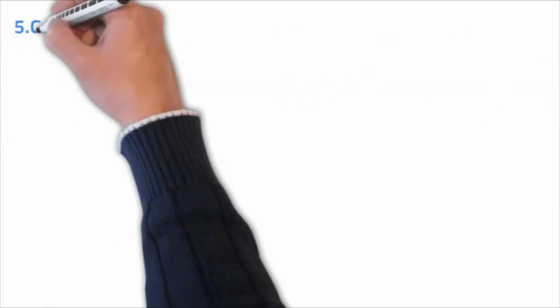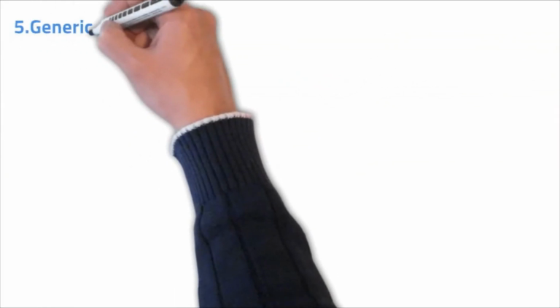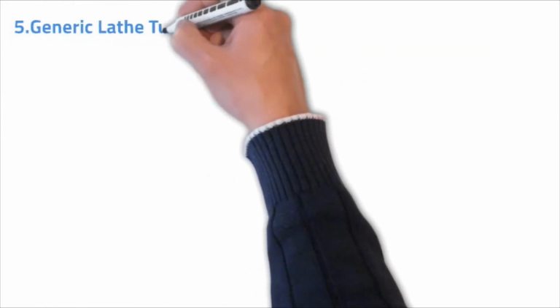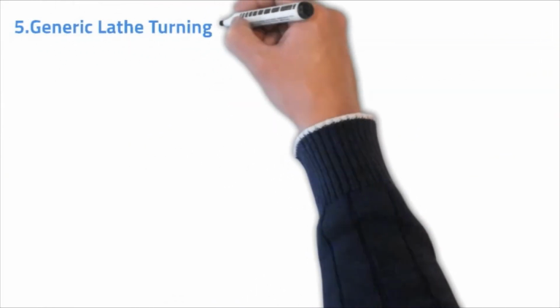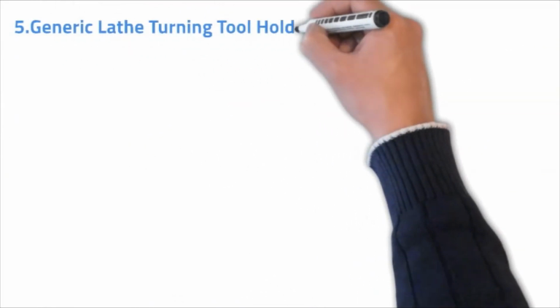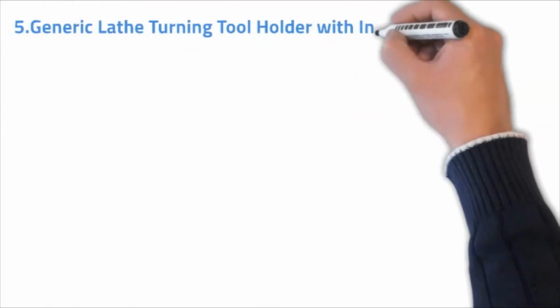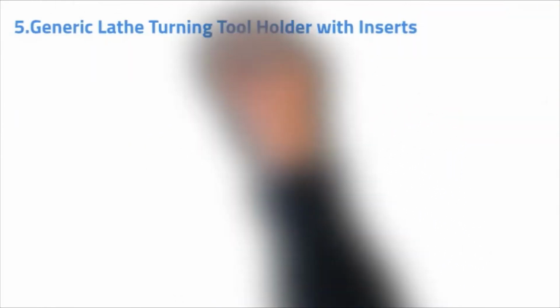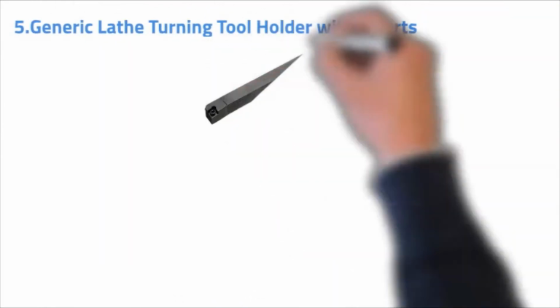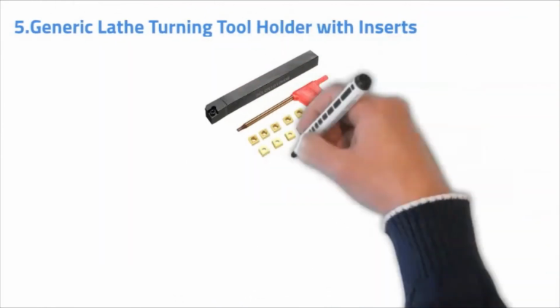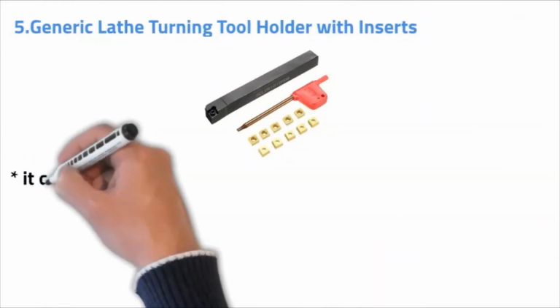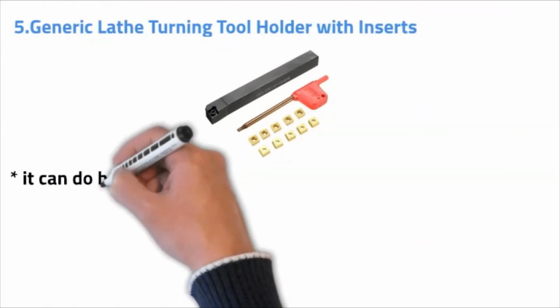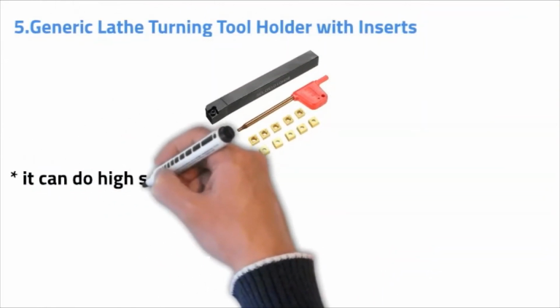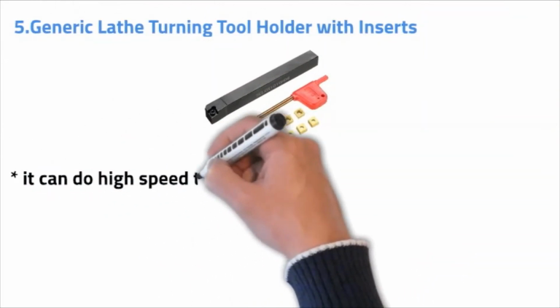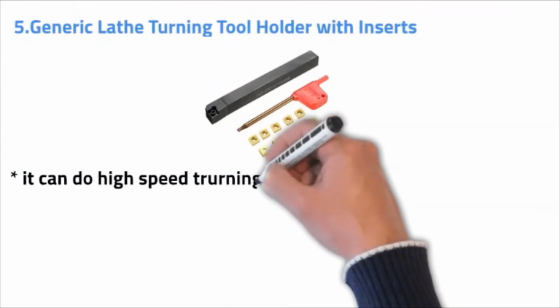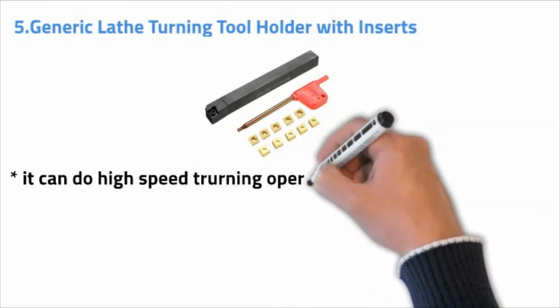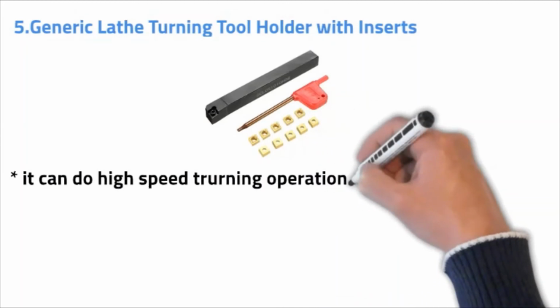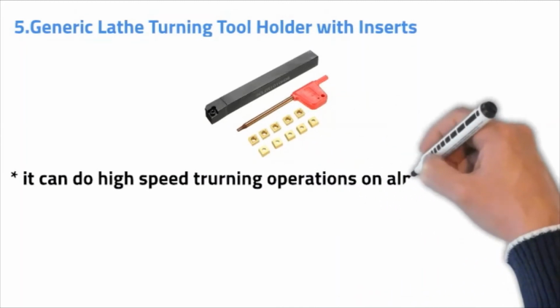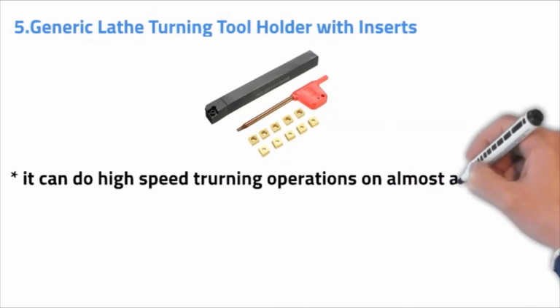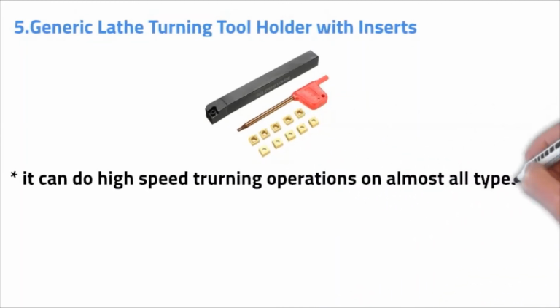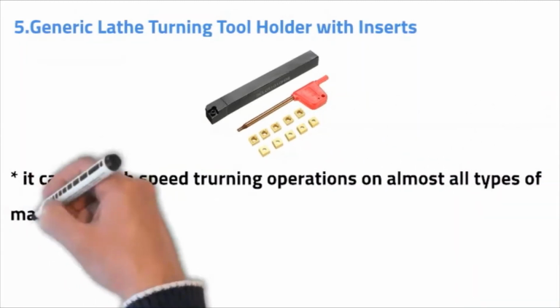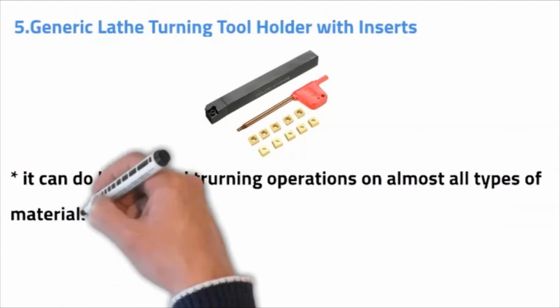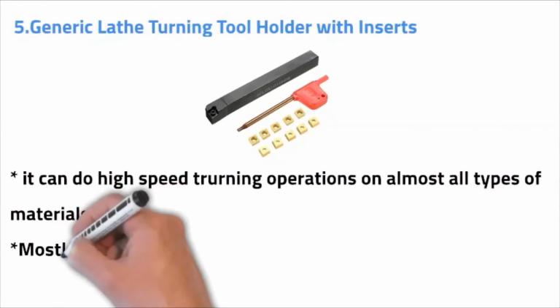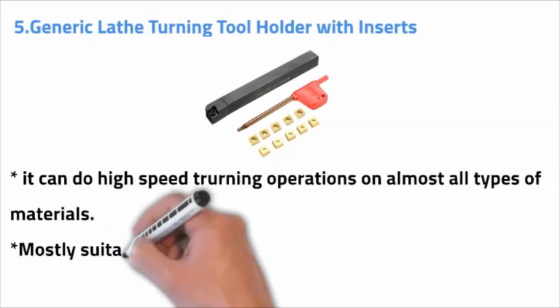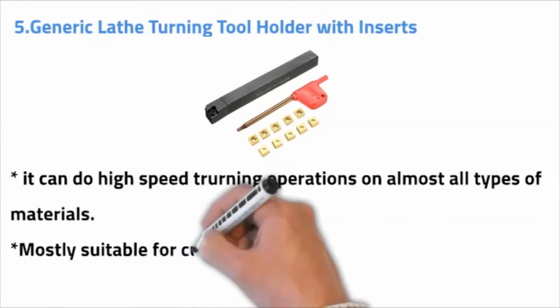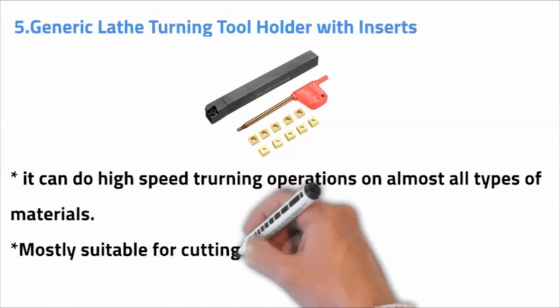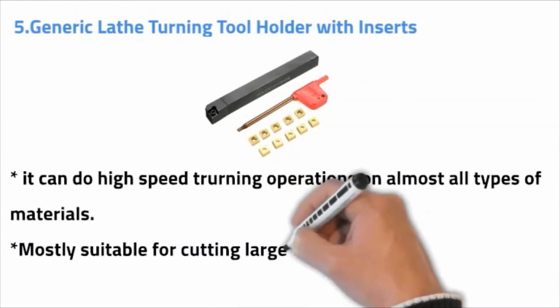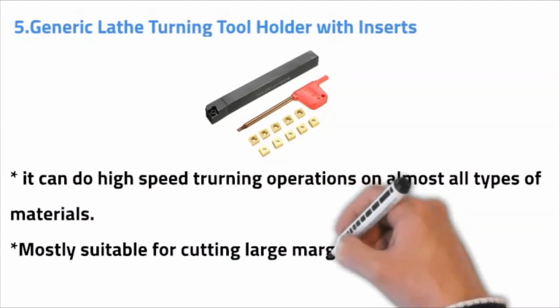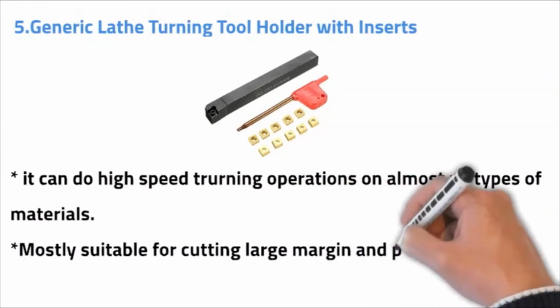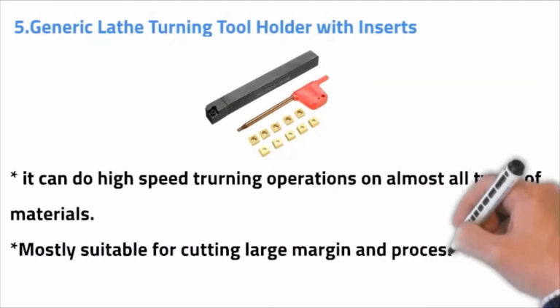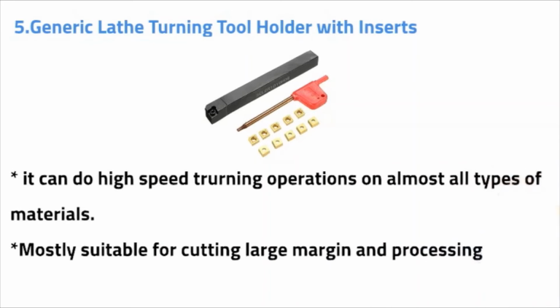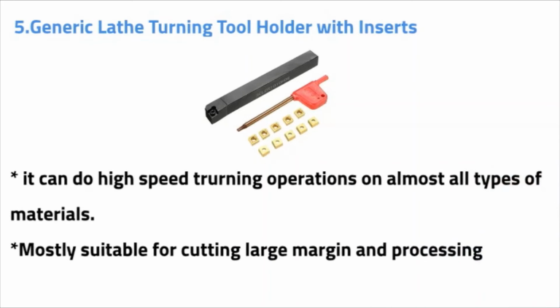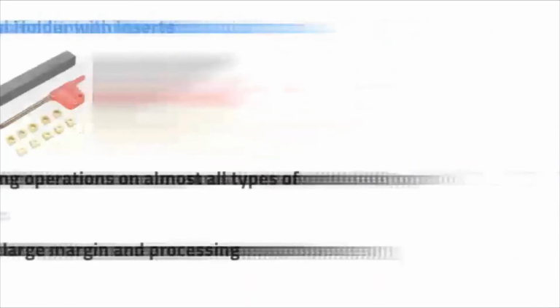Number five: Generic lathe turning tool holder with insert. It can do high-speed turning operations on almost all types of materials, mostly suitable for cutting large margins and processing.